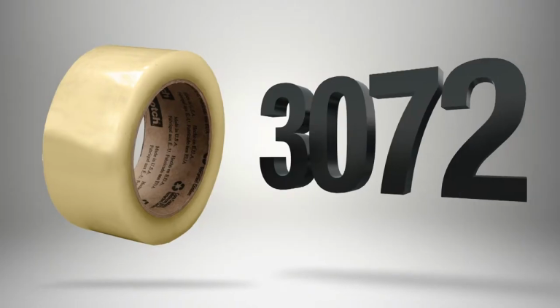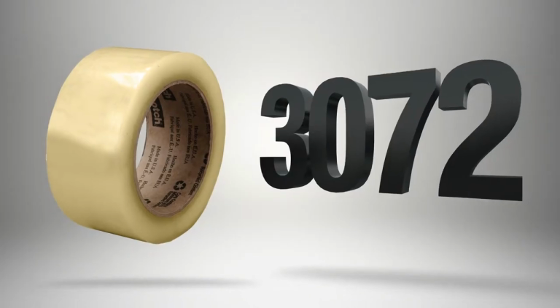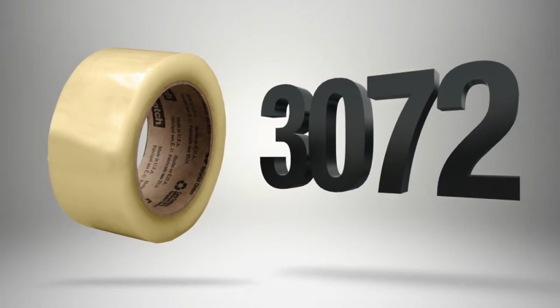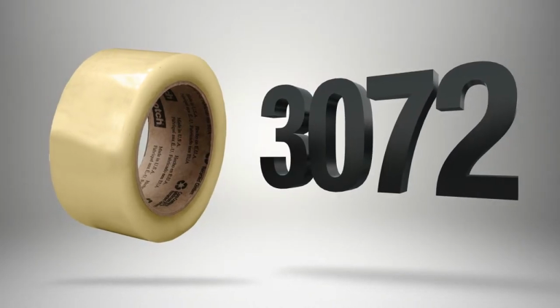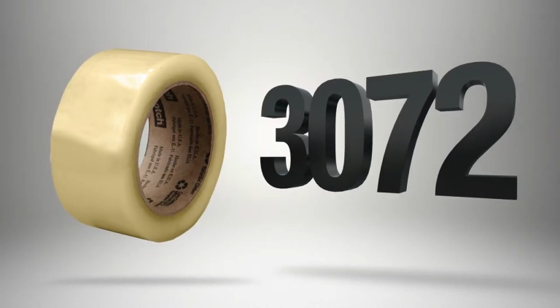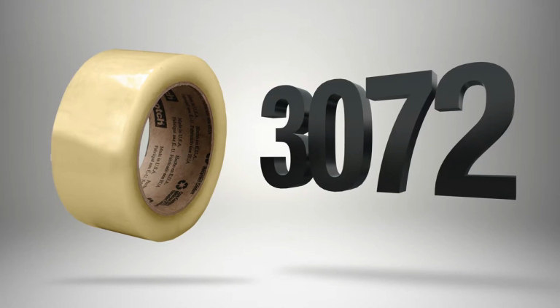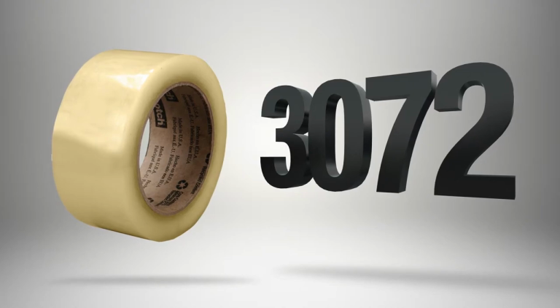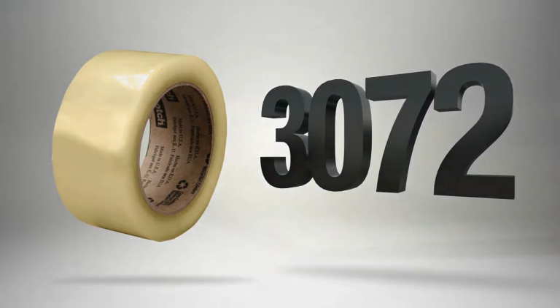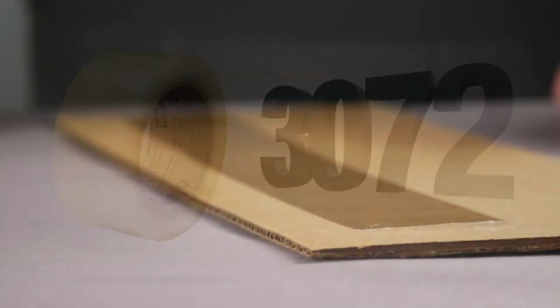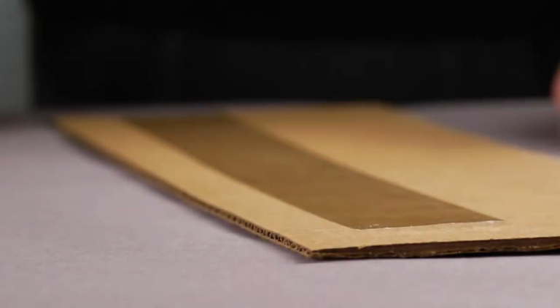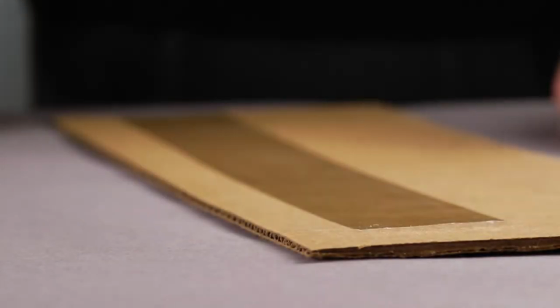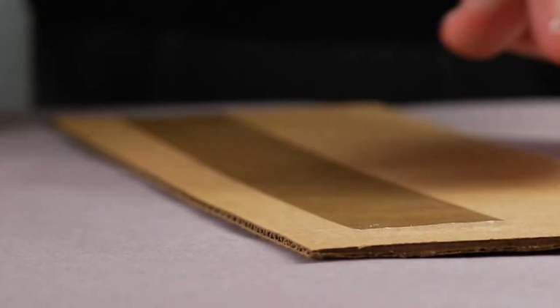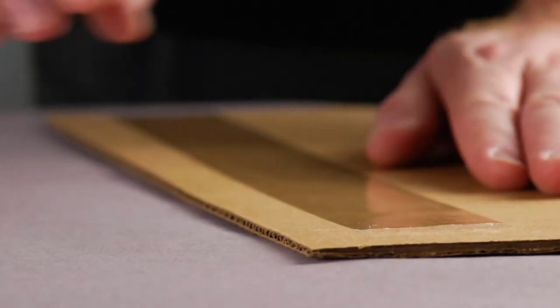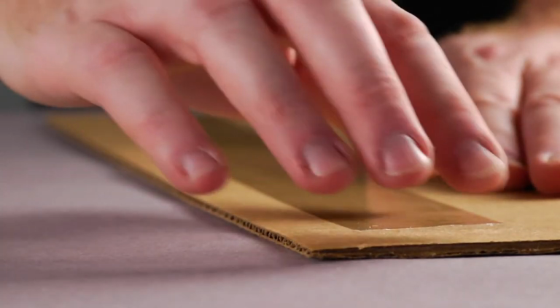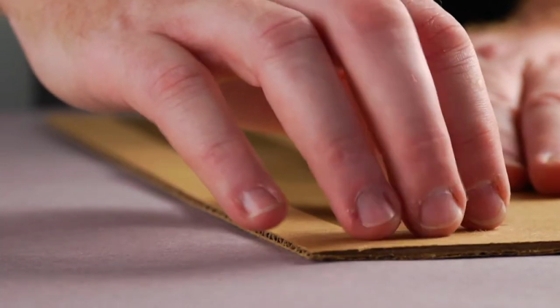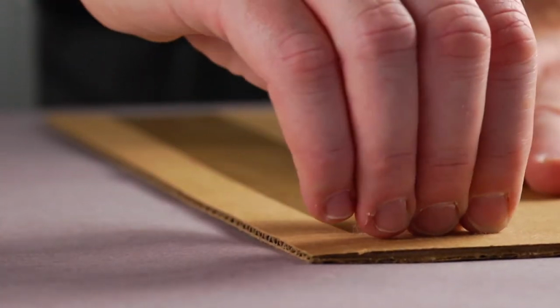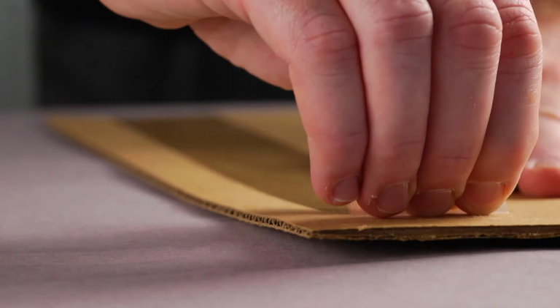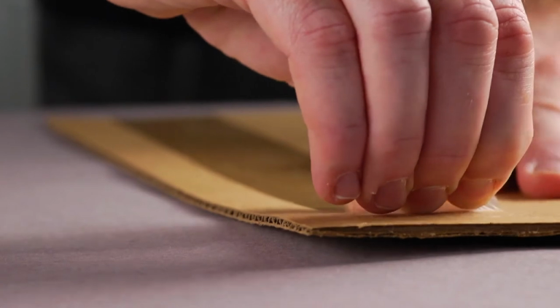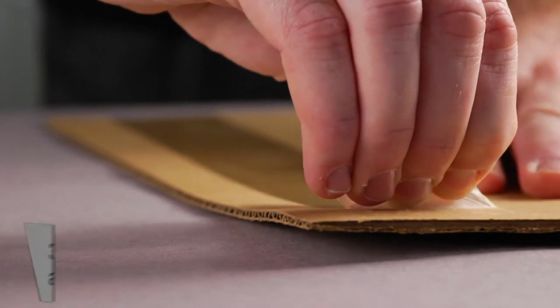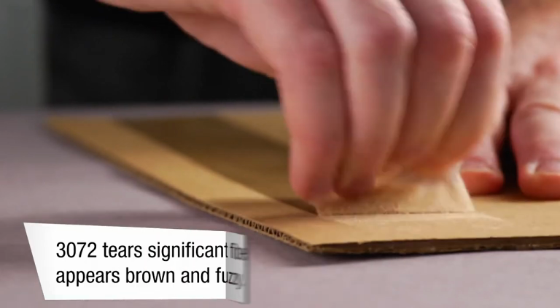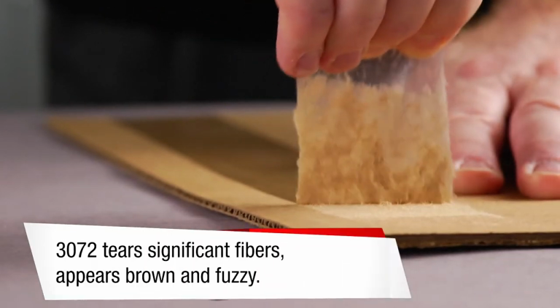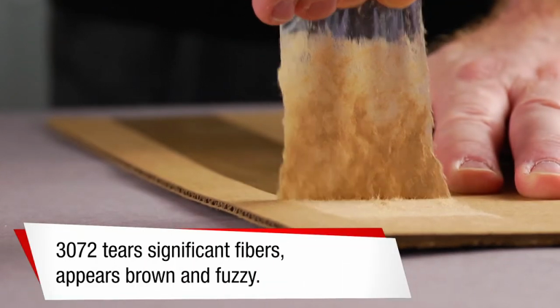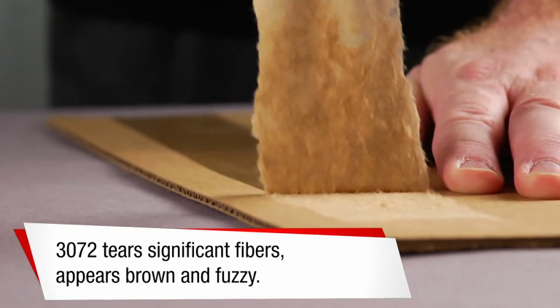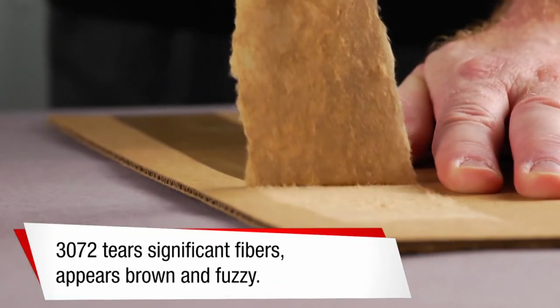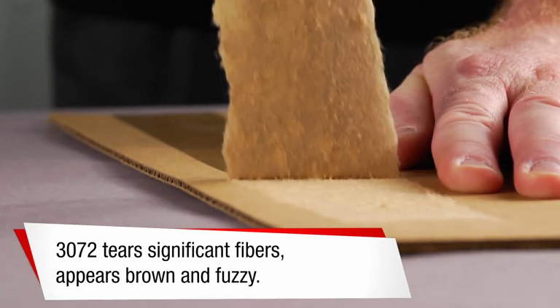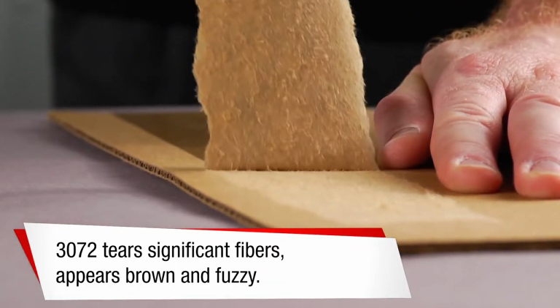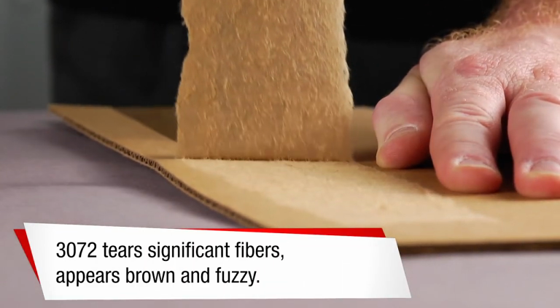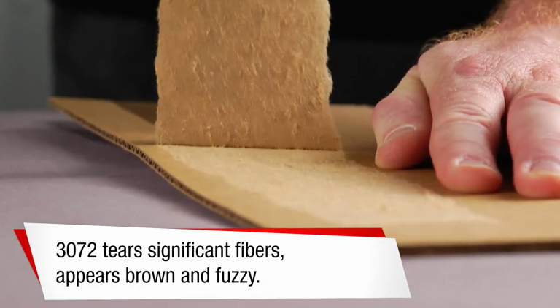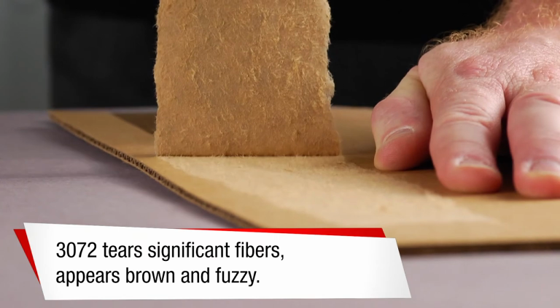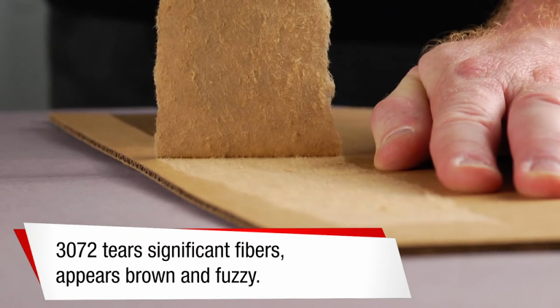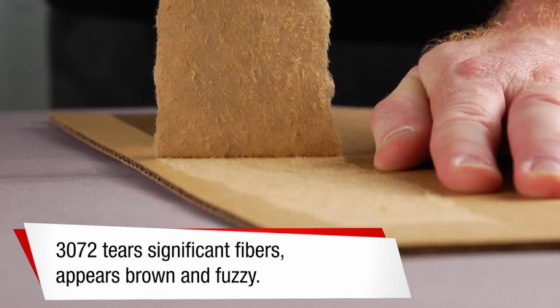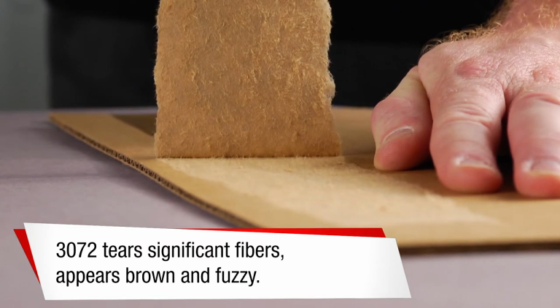Scotch Recycled Corrugate Tape 3072 is a performance tape with a unique adhesive that penetrates the shorter fibers of highly recycled corrugate. 3072 tears significant fibers from the box, which indicates a strong seal.